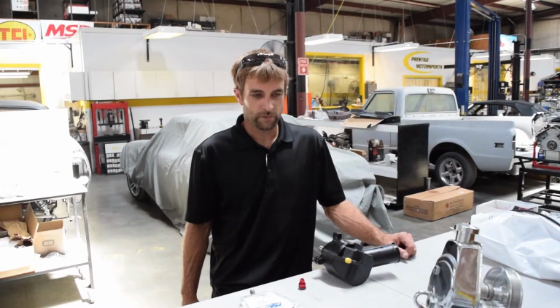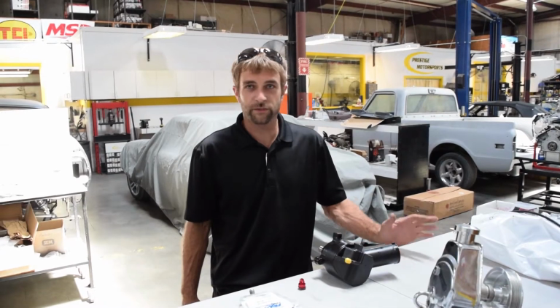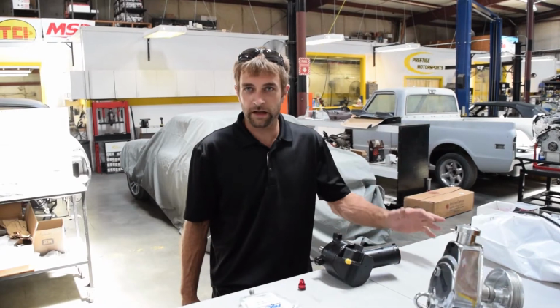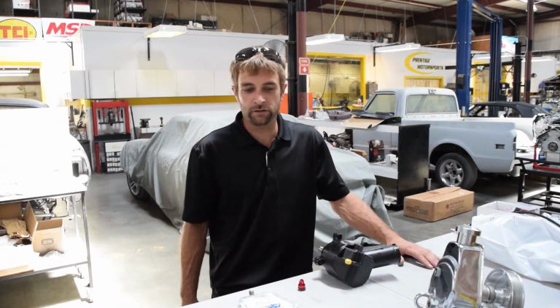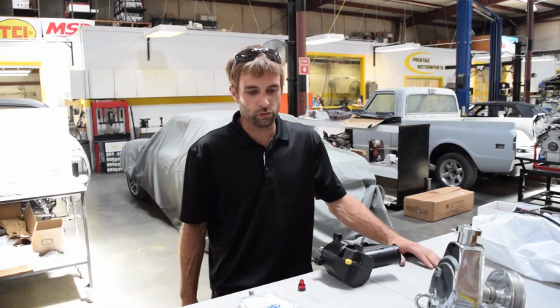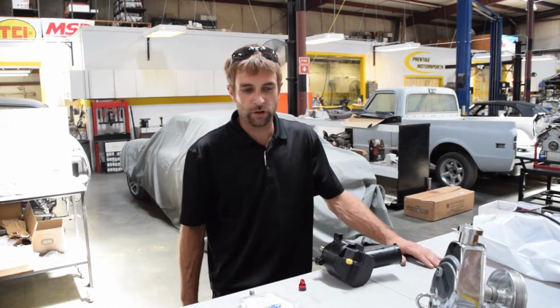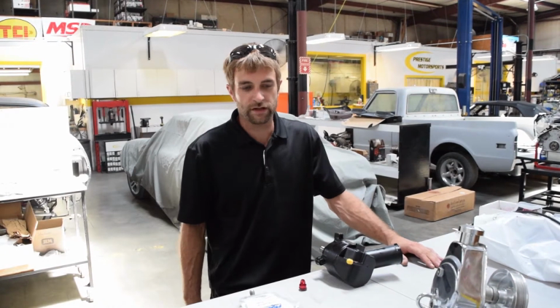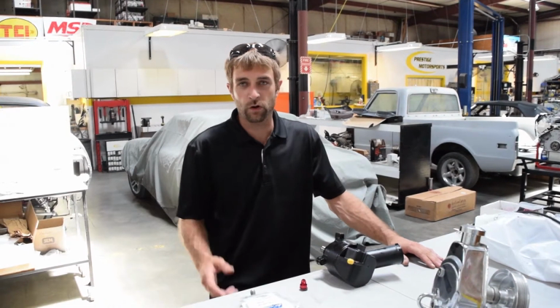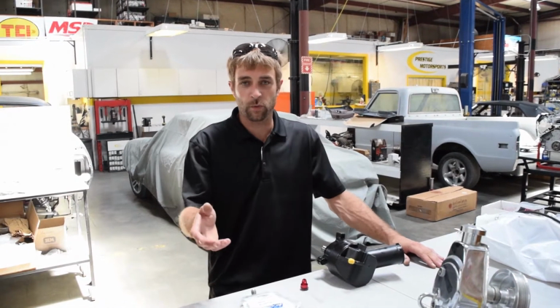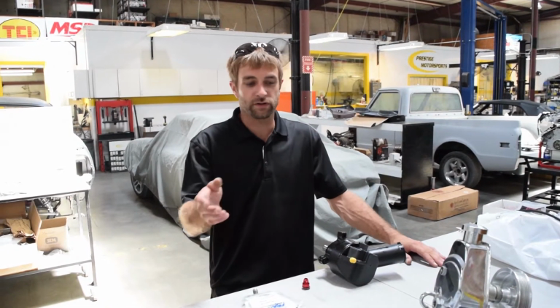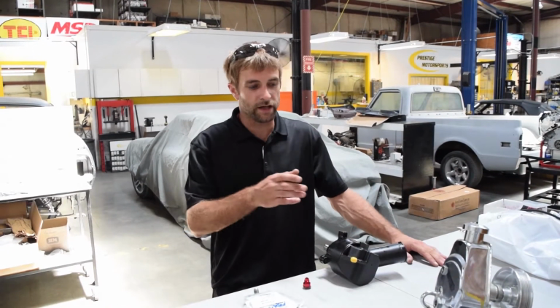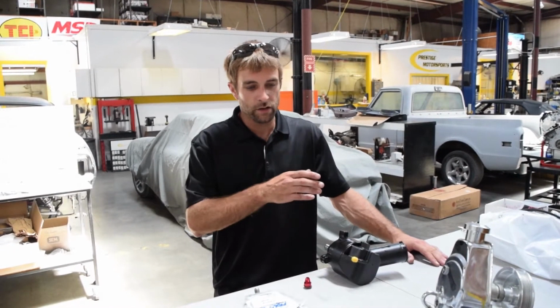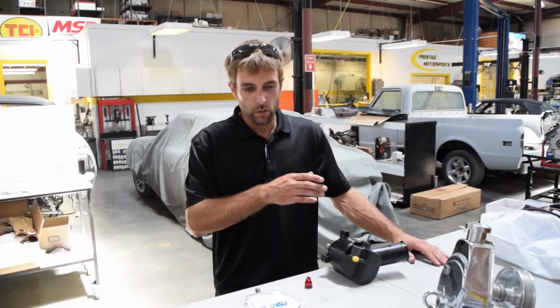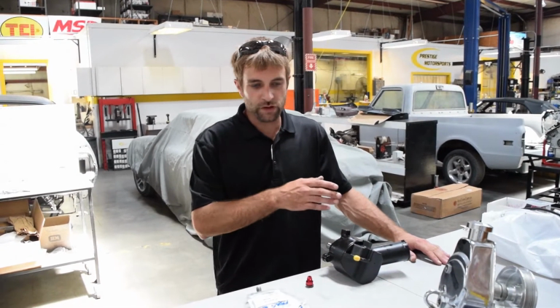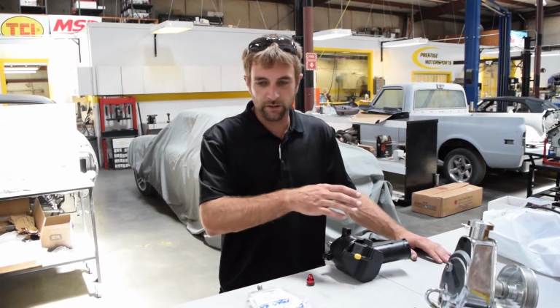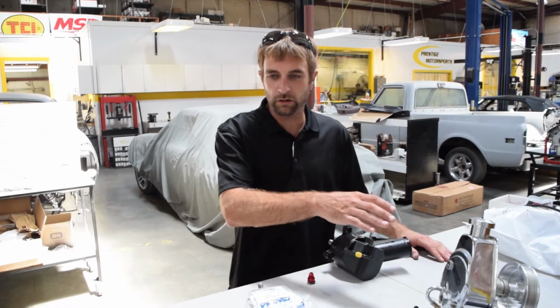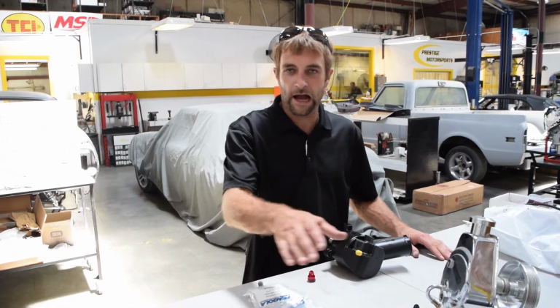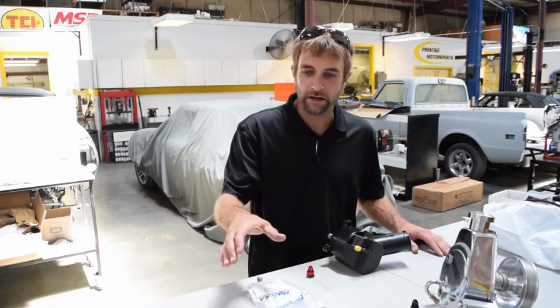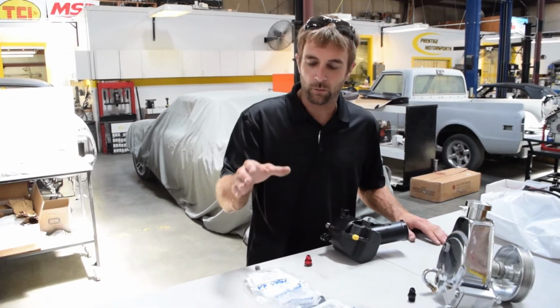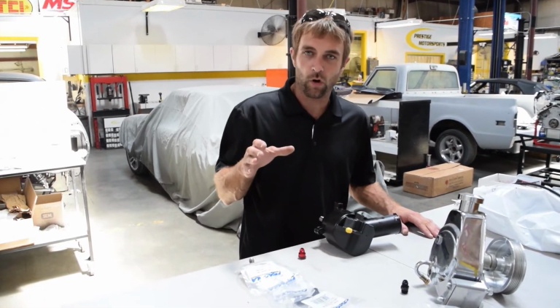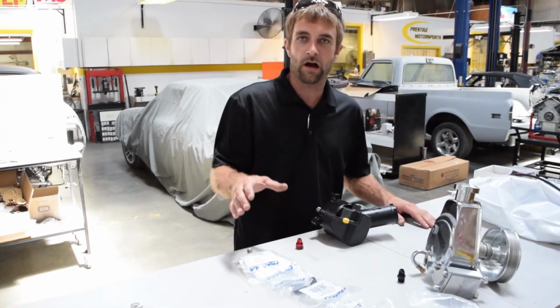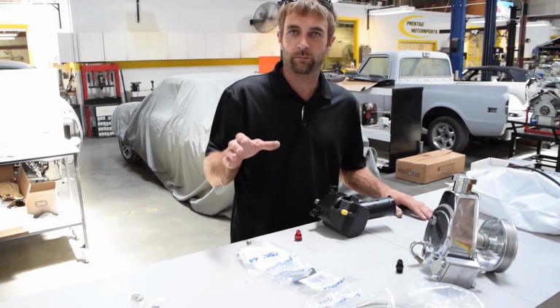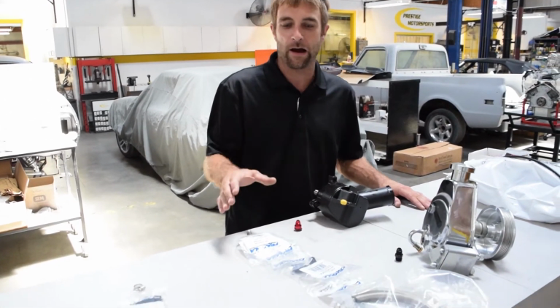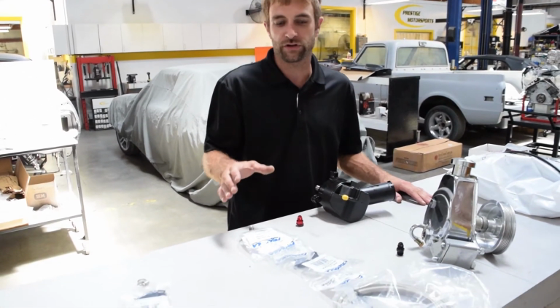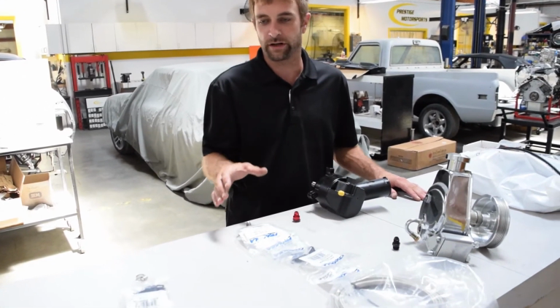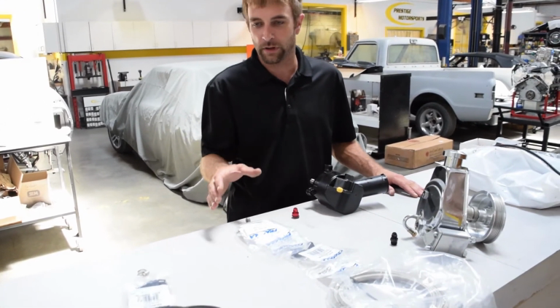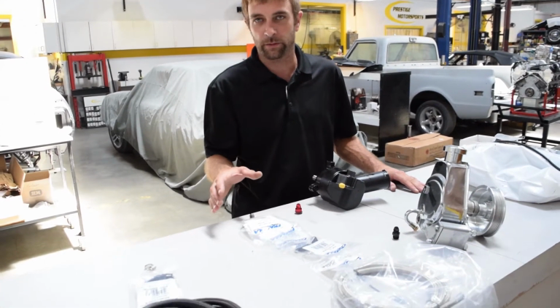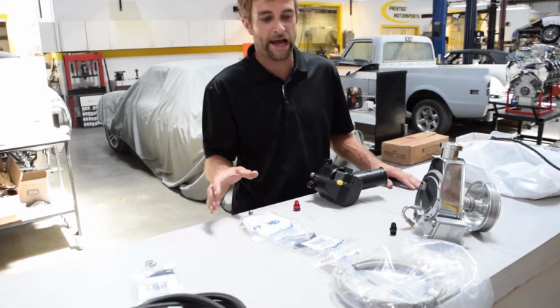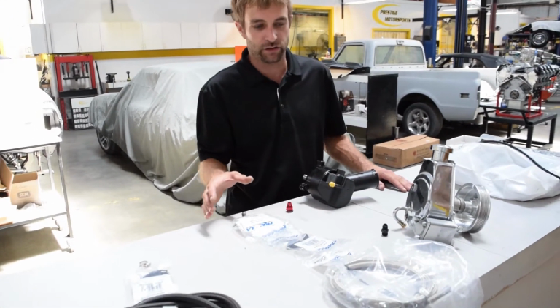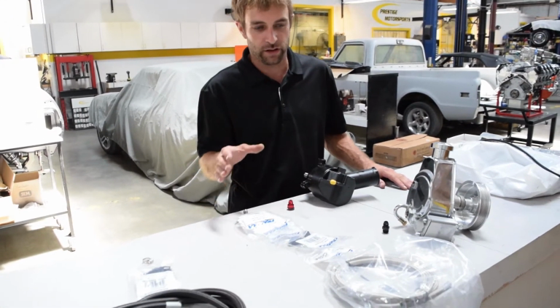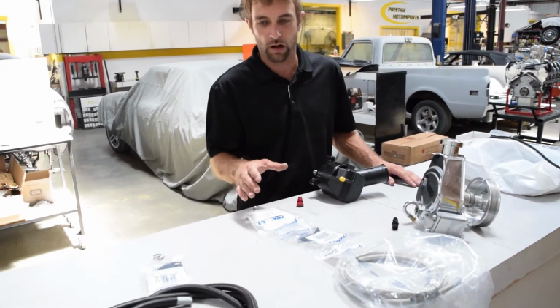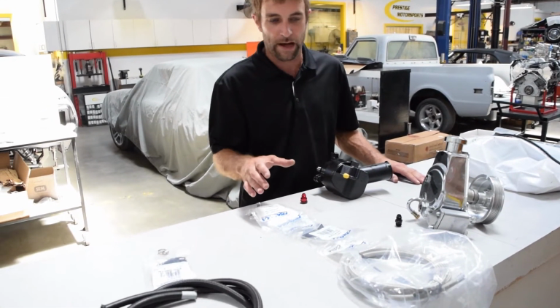I'm Doug Aiken, owner of Prestige Motorsports. Today we're just going to give you a little highlight on what our power steering plumbing package is all about.